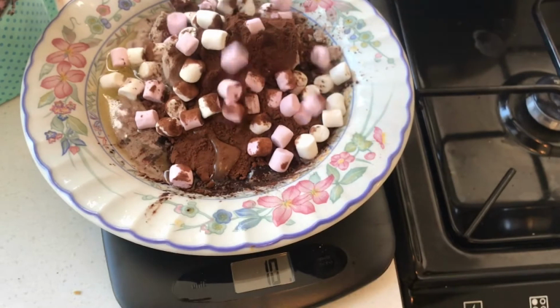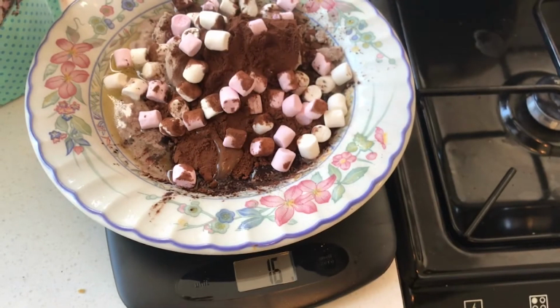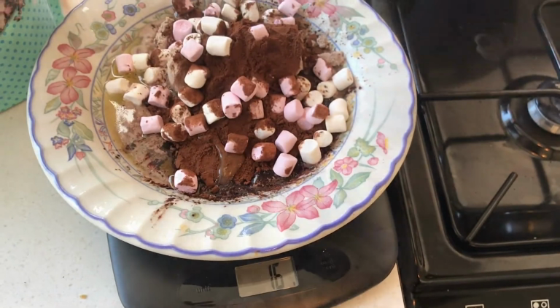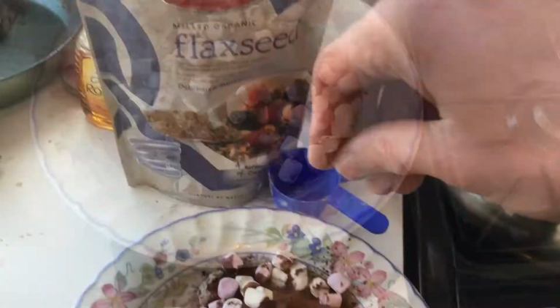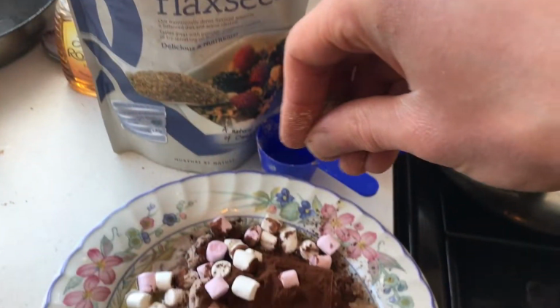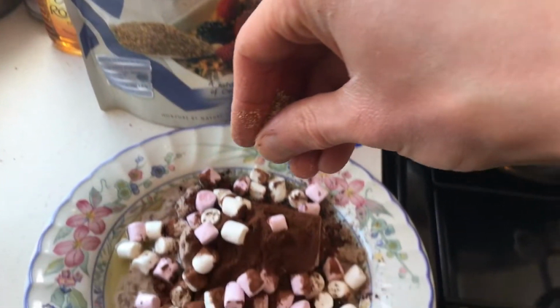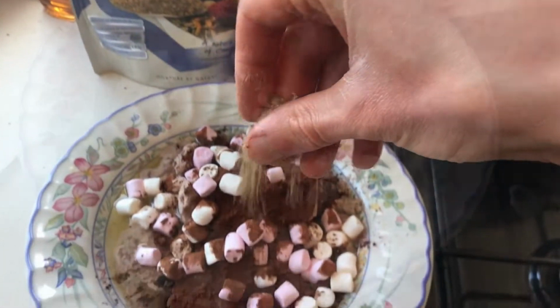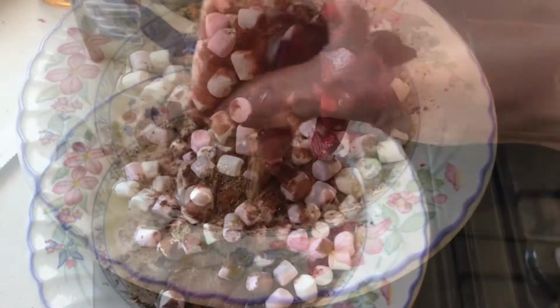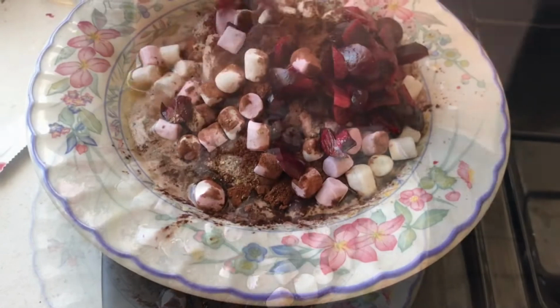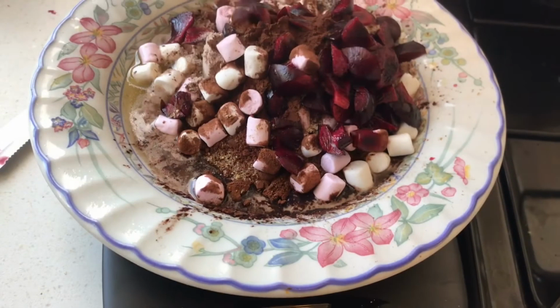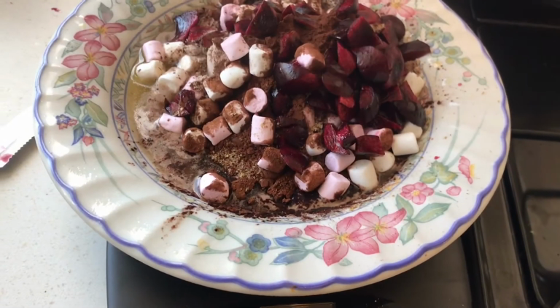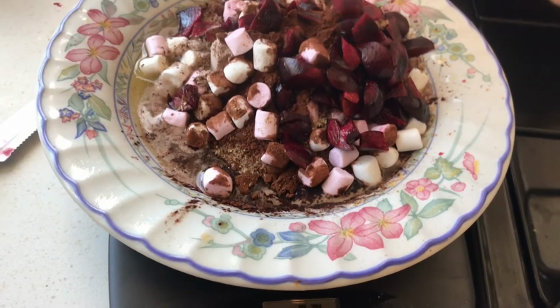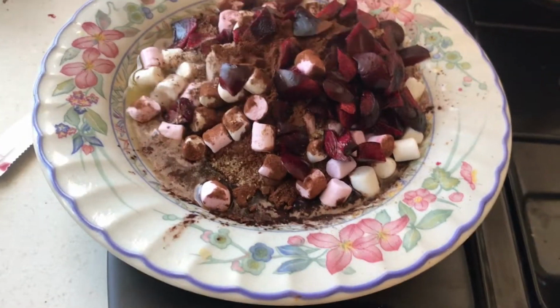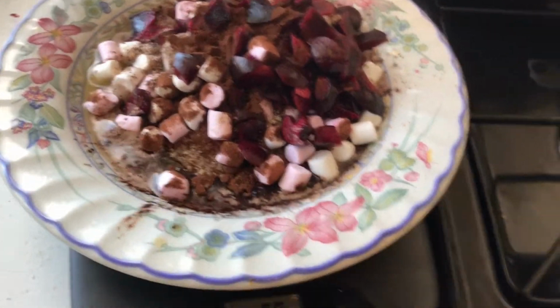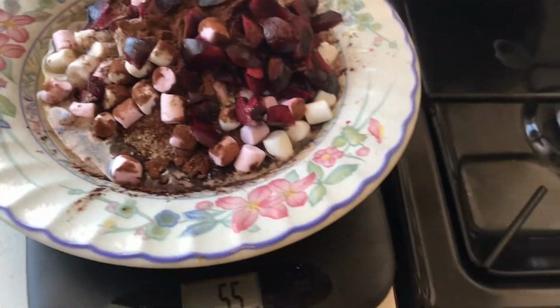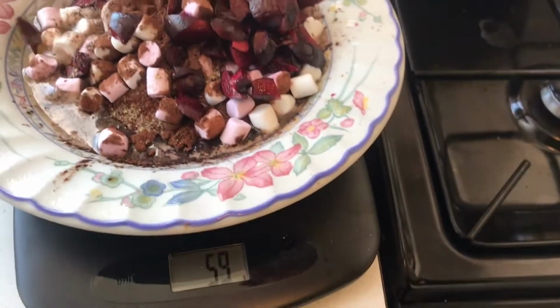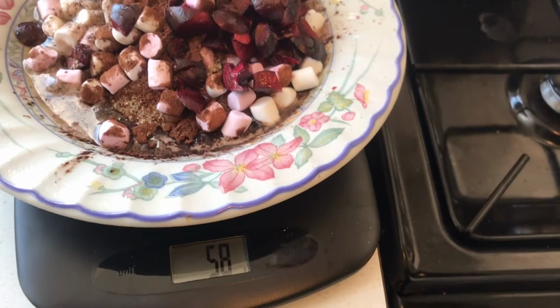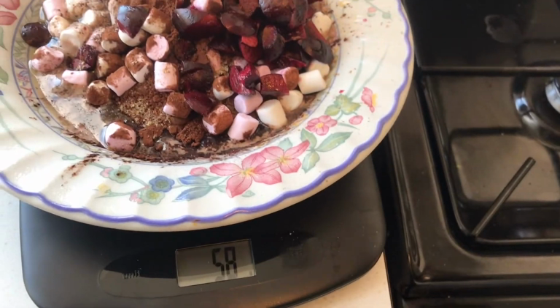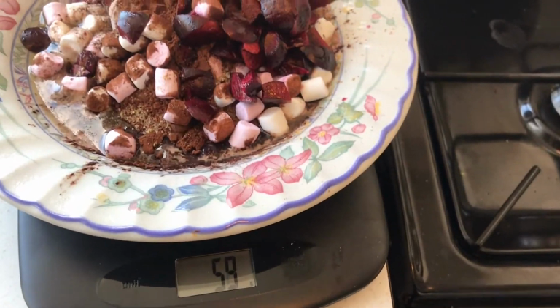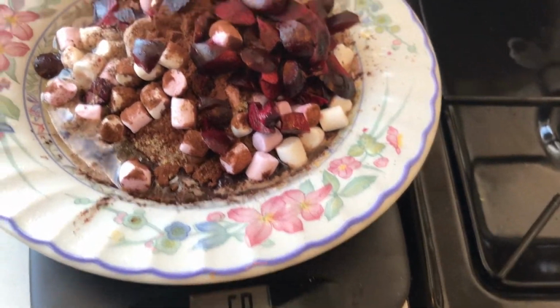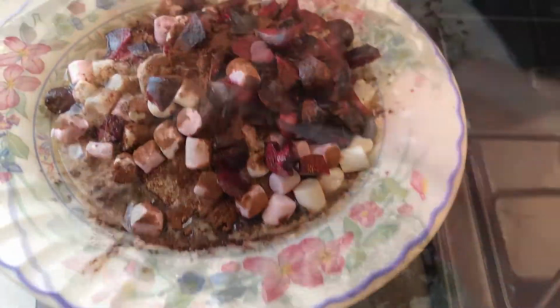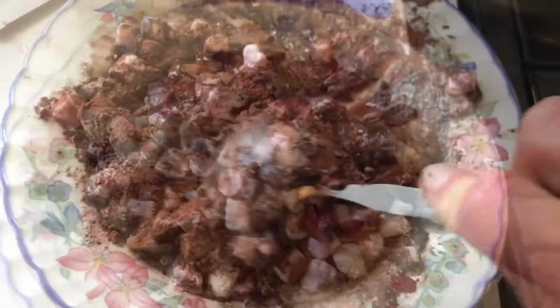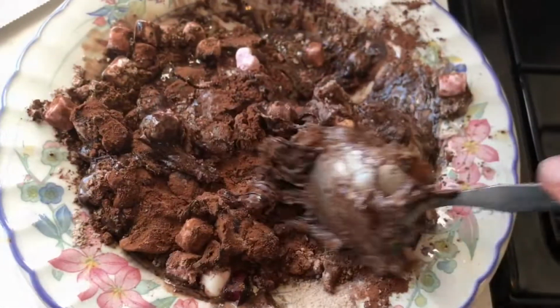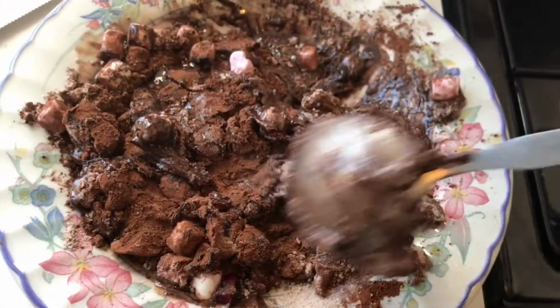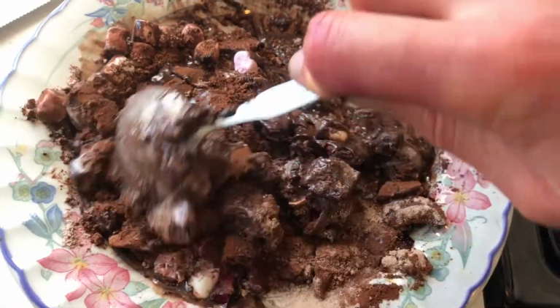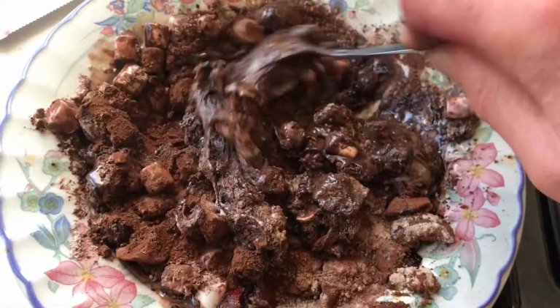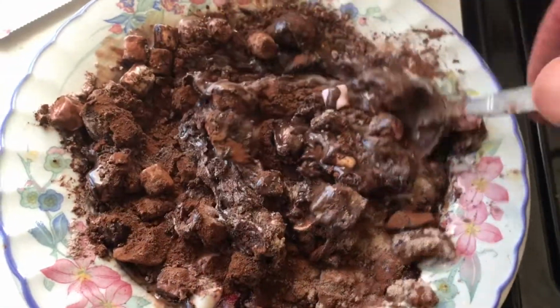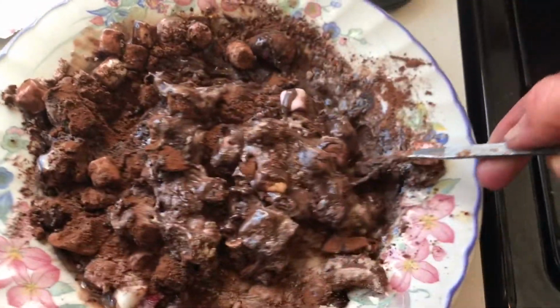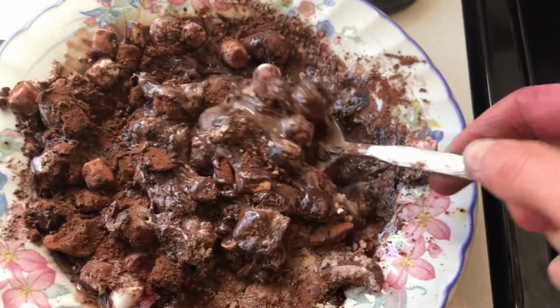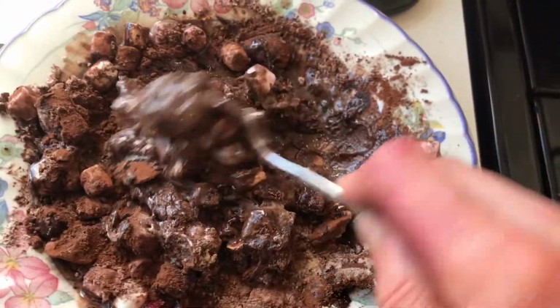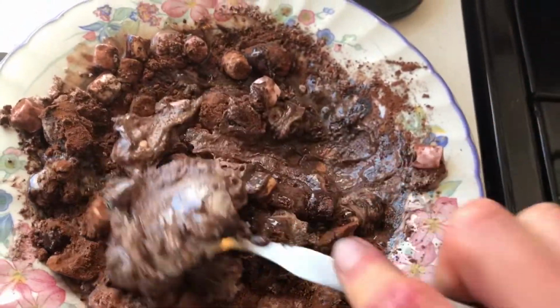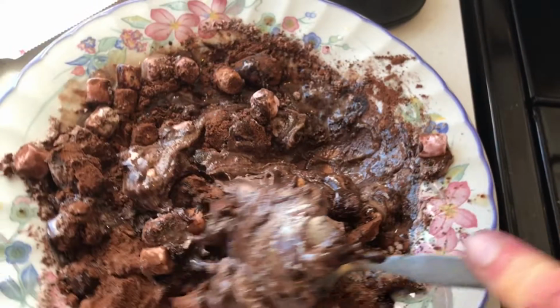A sprinkle of flax seeds and chopped cherries, about 60 grams. Give it a little mix without eating the mixture.